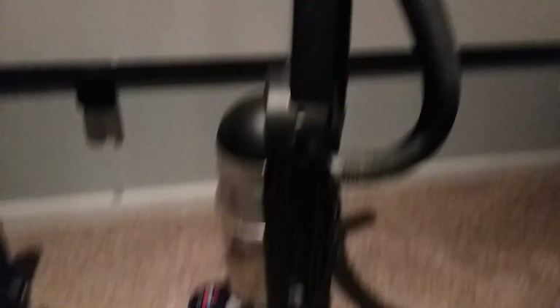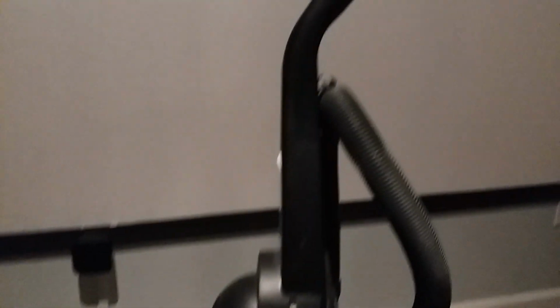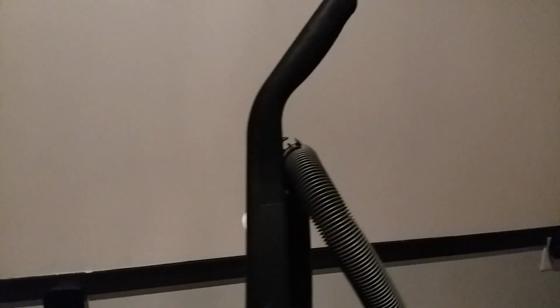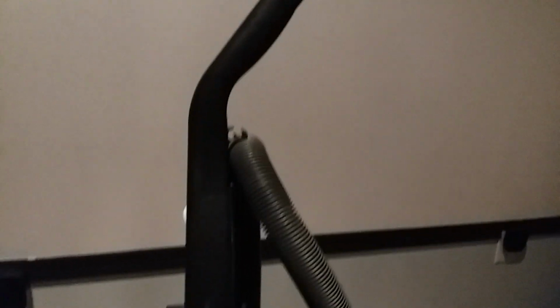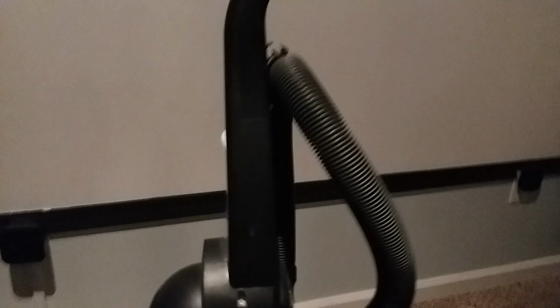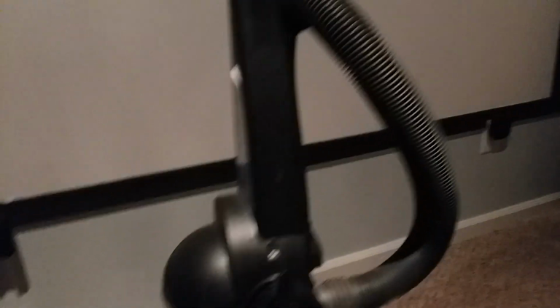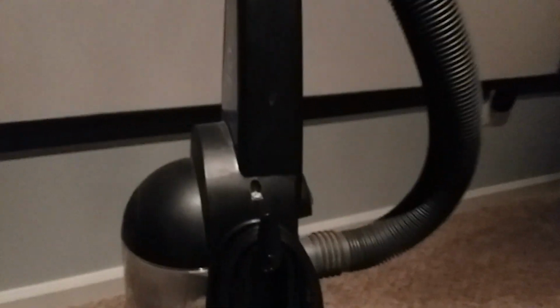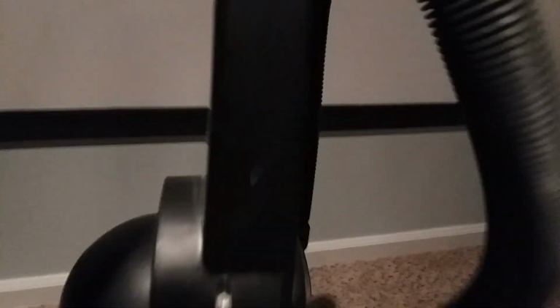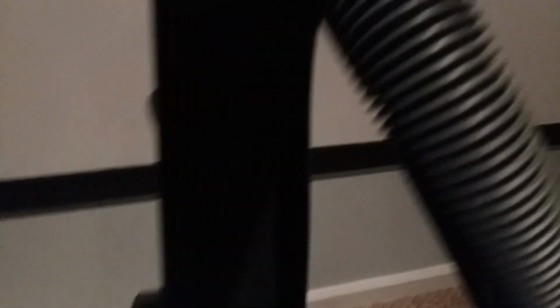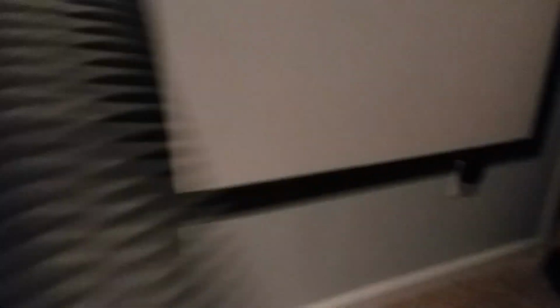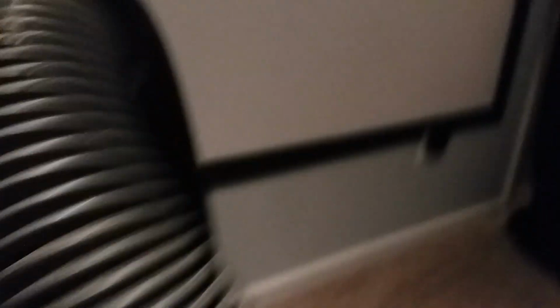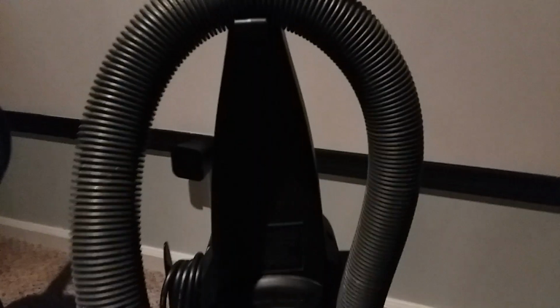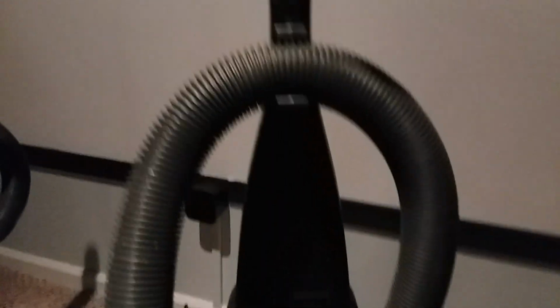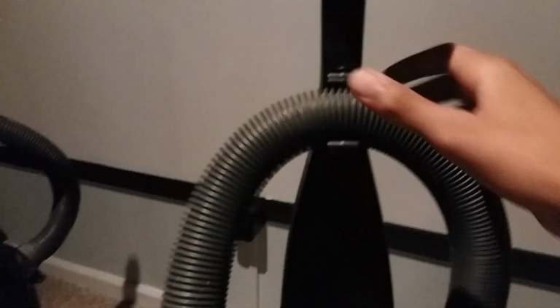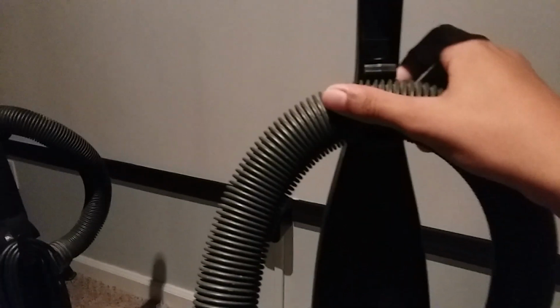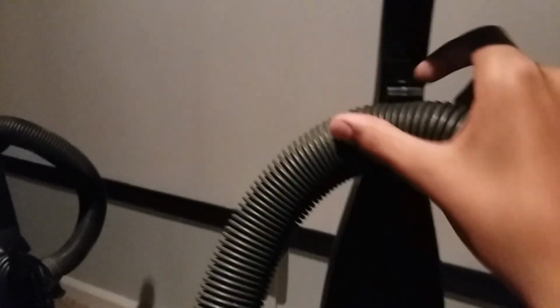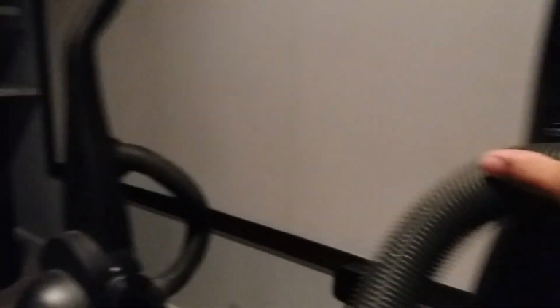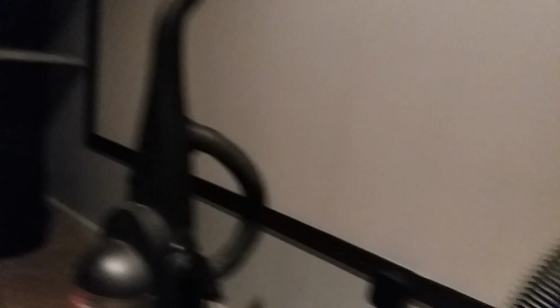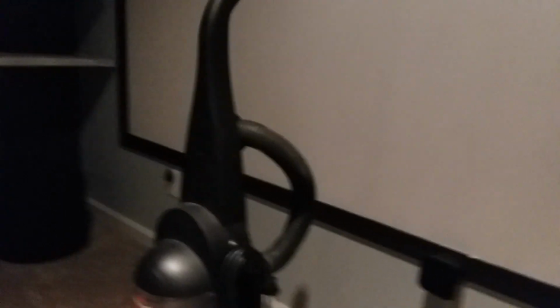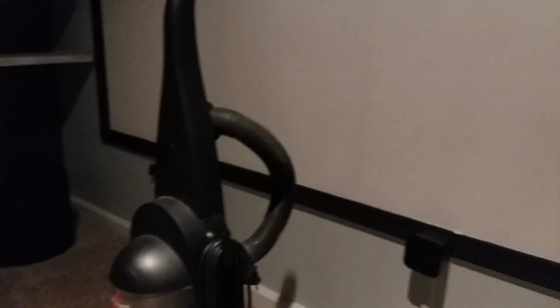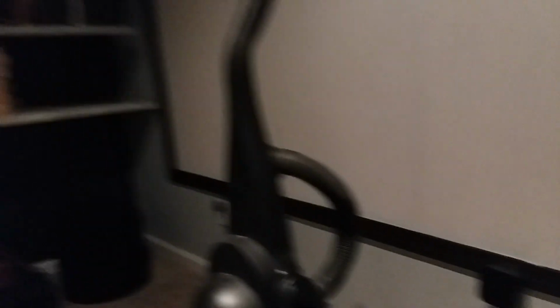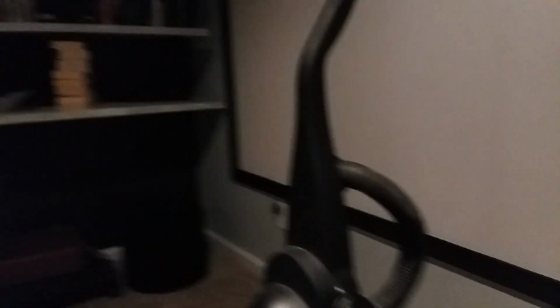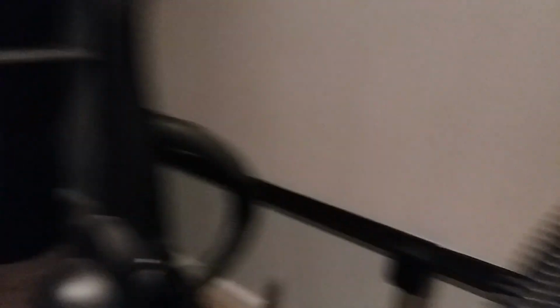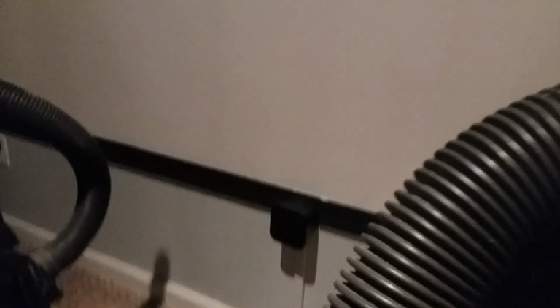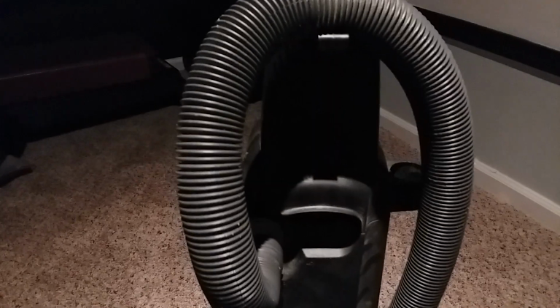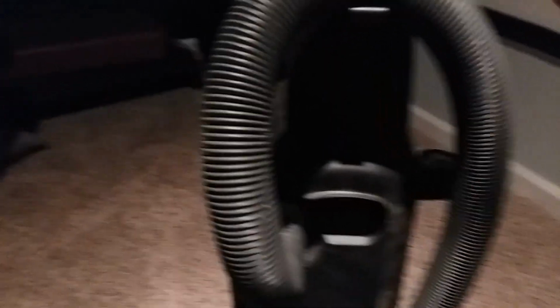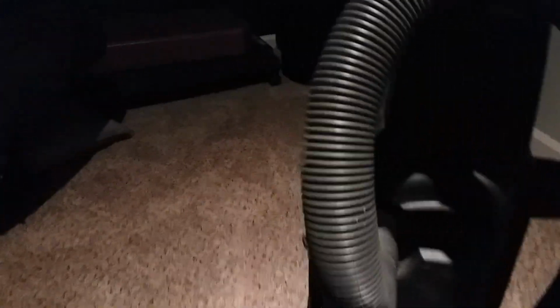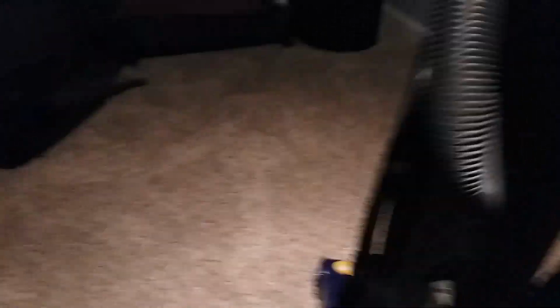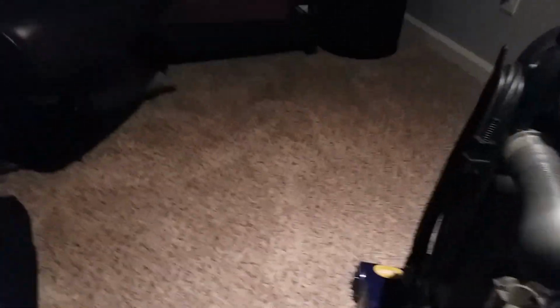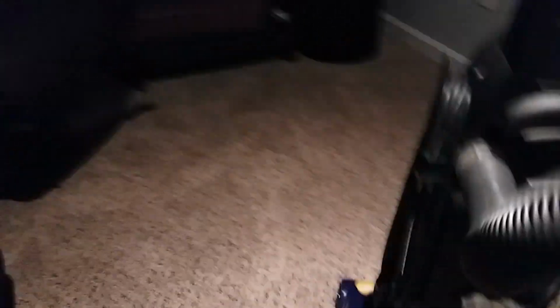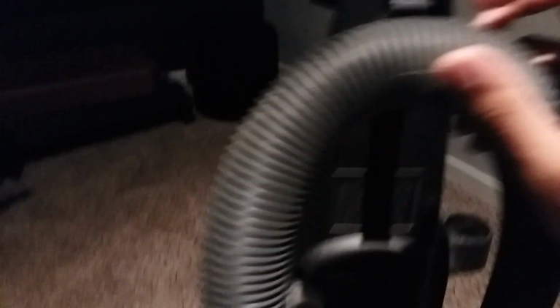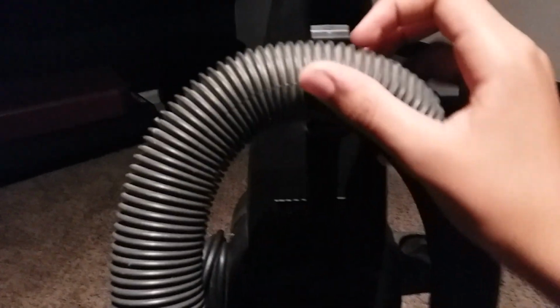We have this 2010 Bissell Power Force Bagless here. The Bissell Power Force Bagless has a nice long hose, while the Bissell Power Force Helix has a little short hose.